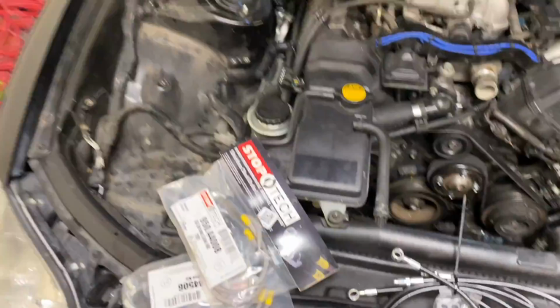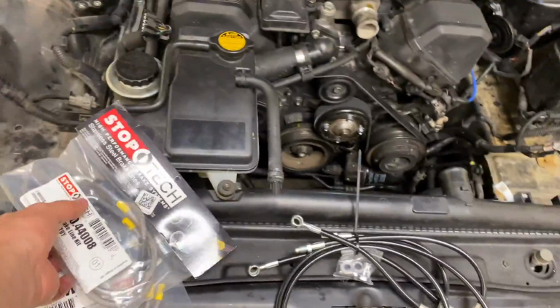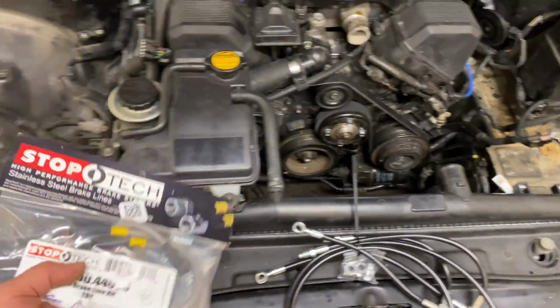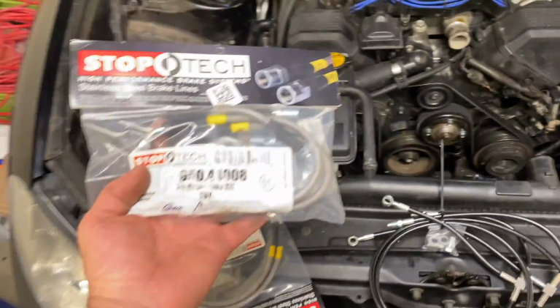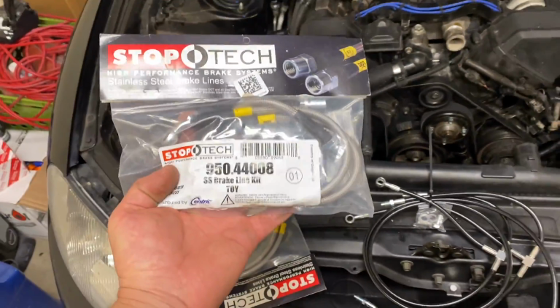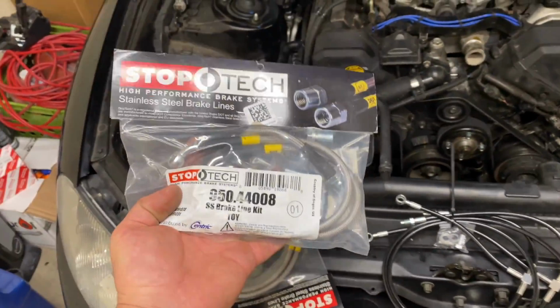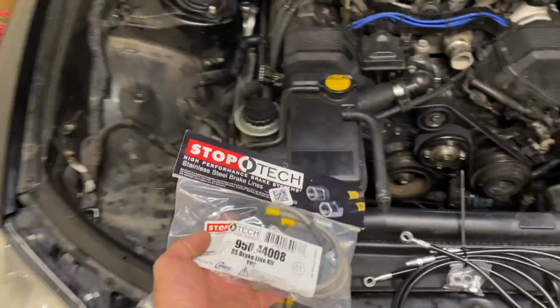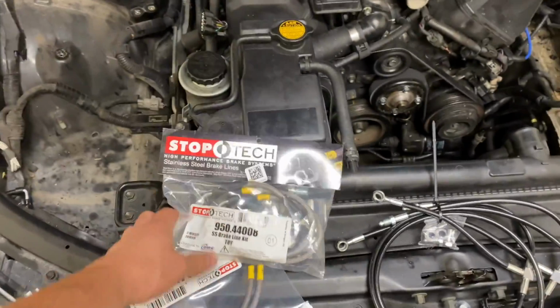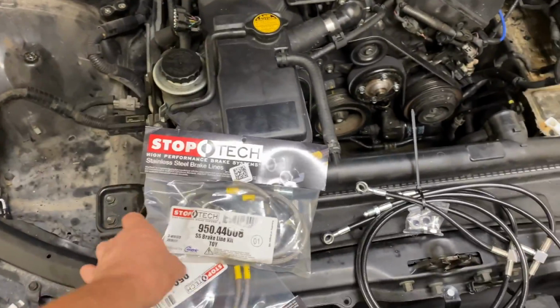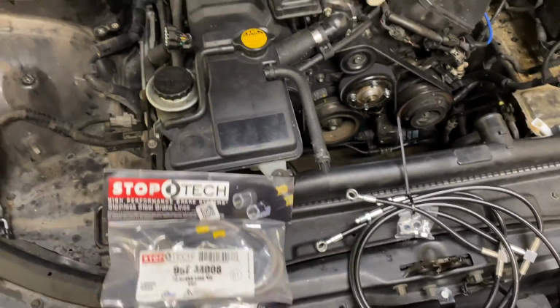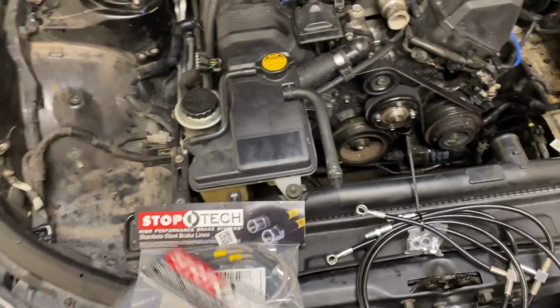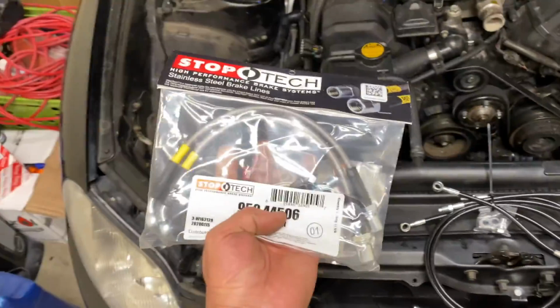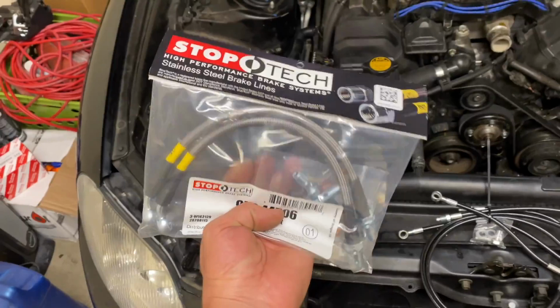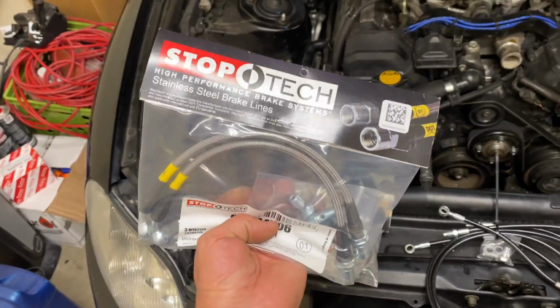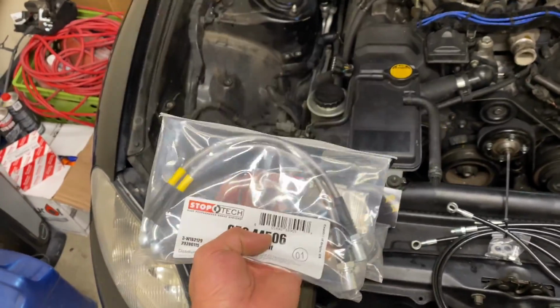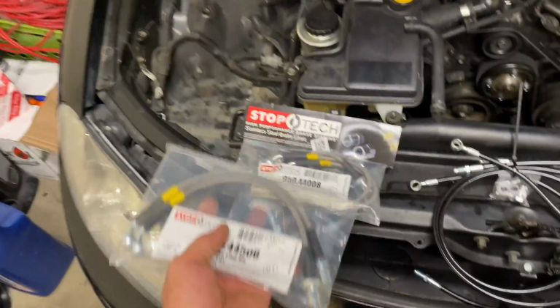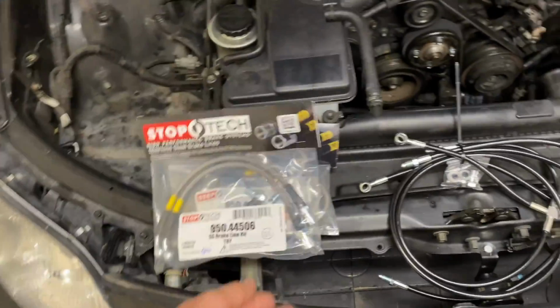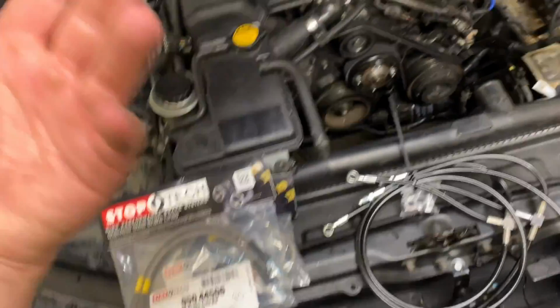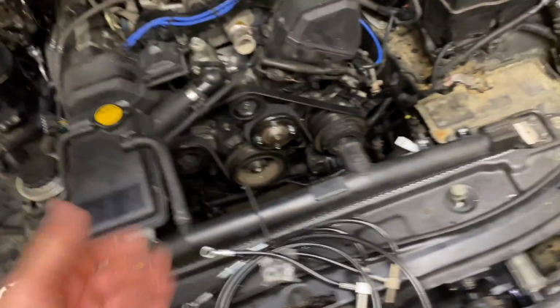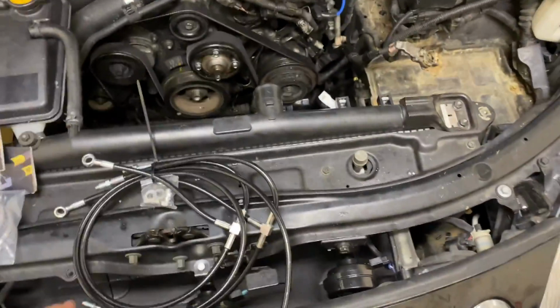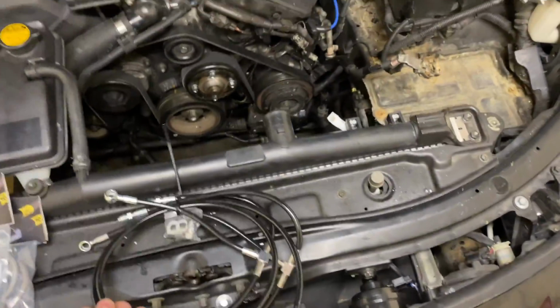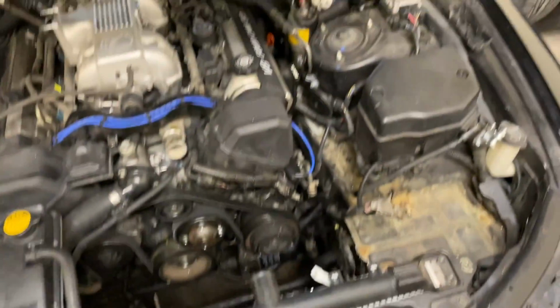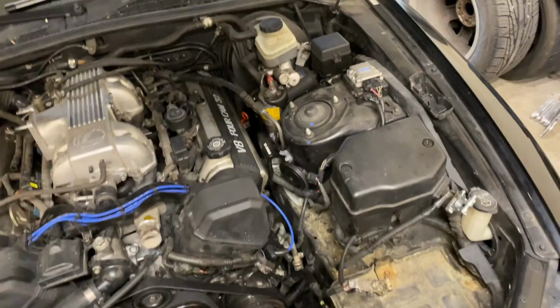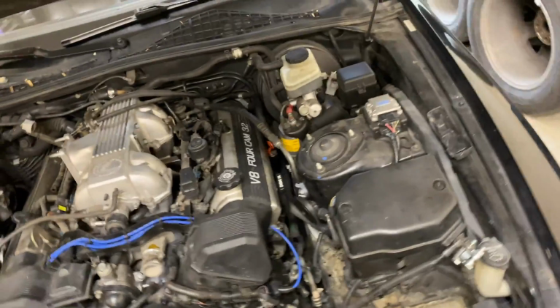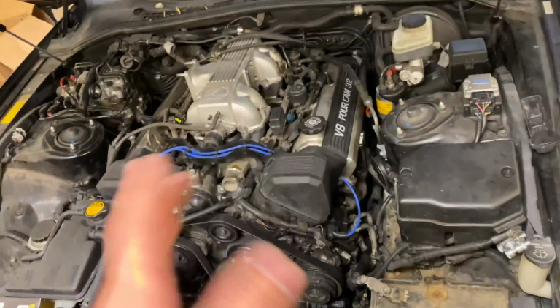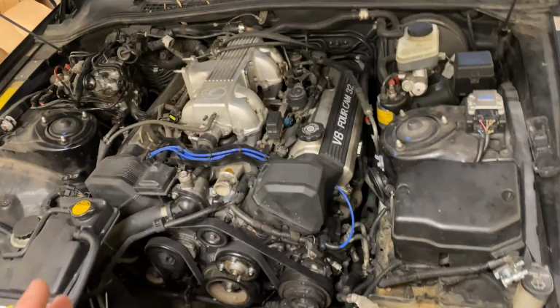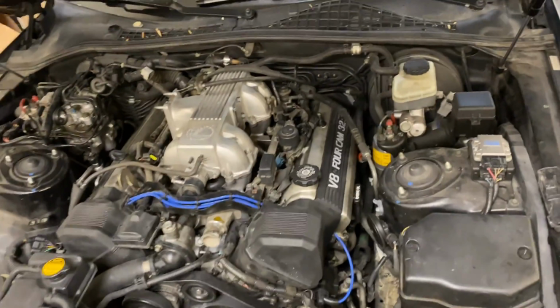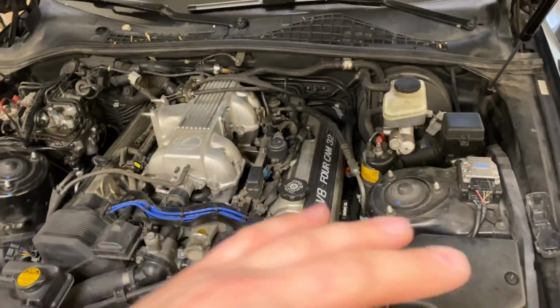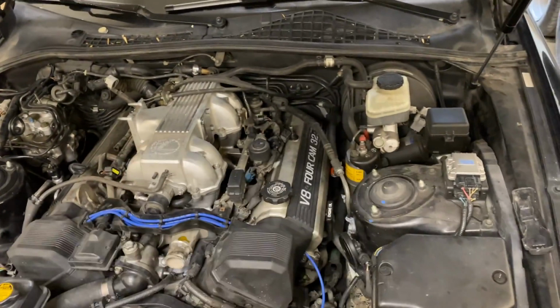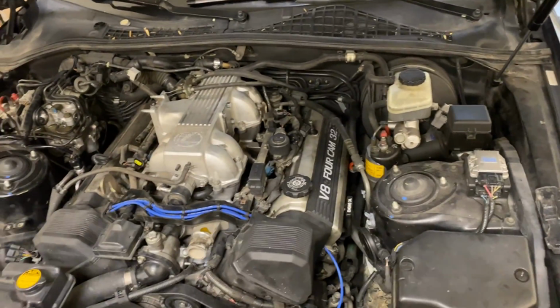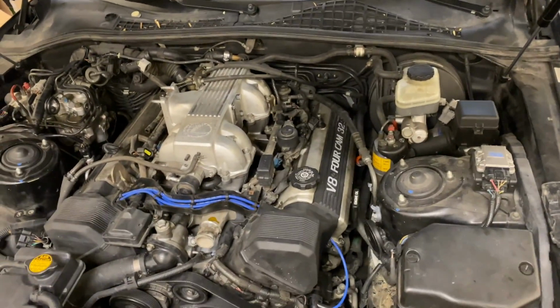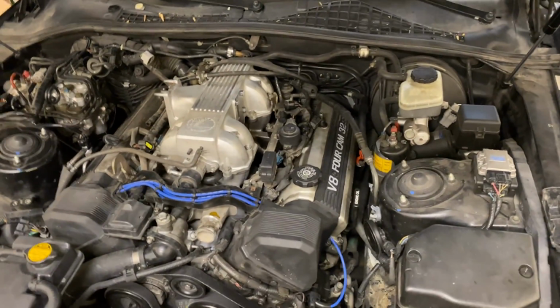I also went ahead and got some Stop Tech braided lines to go from my calipers to the hard lines. So this will basically be all new fluid lines. We're going to put all new fluid in it and bleed it back out.